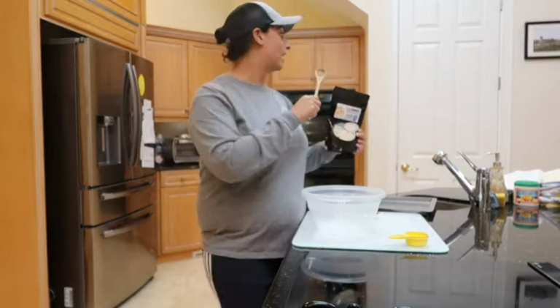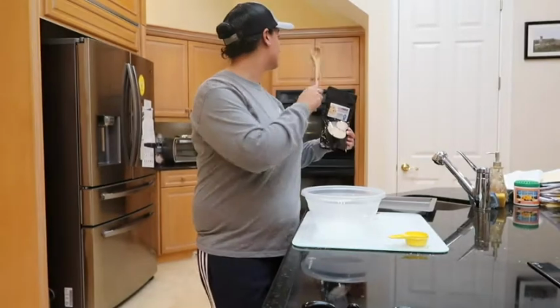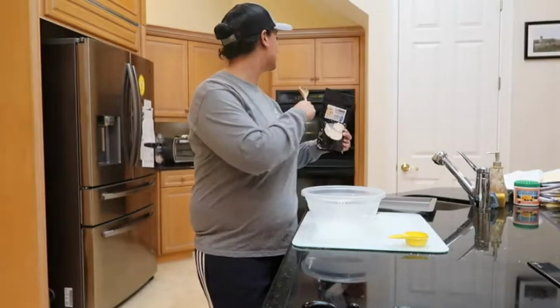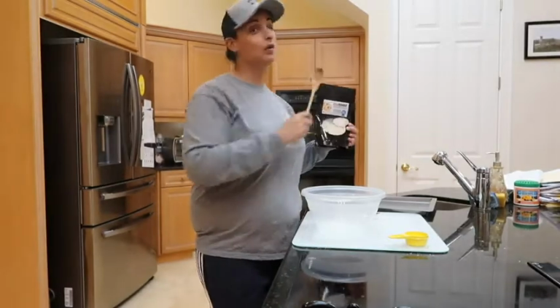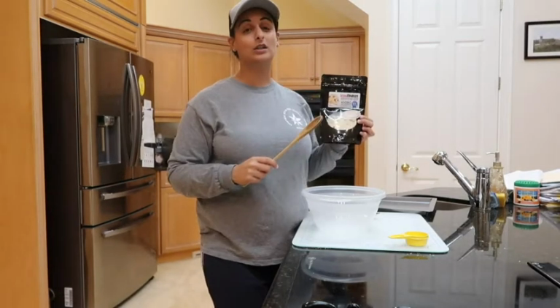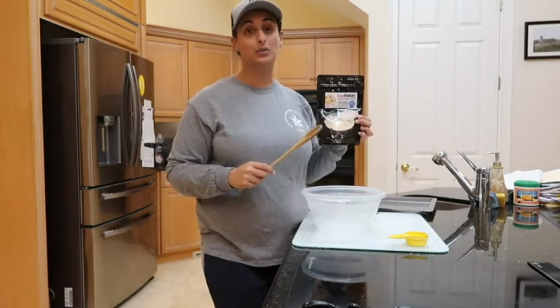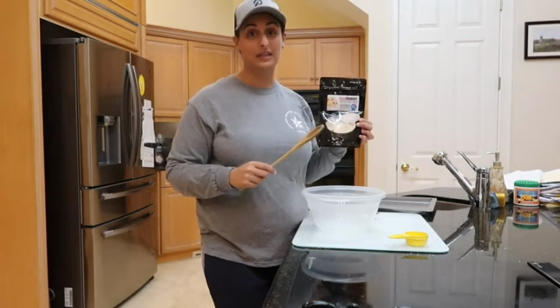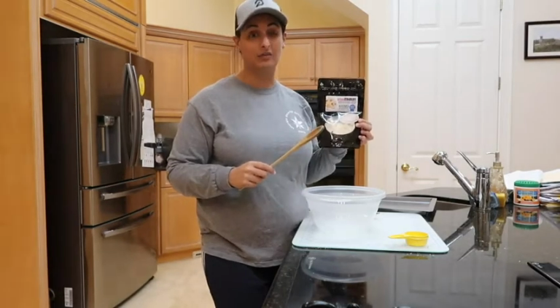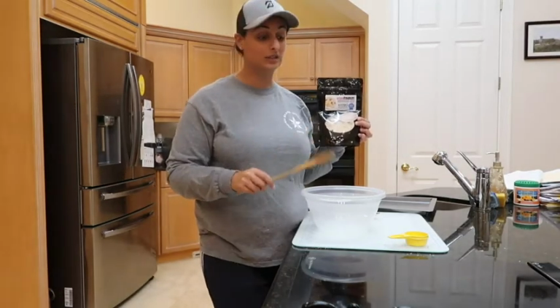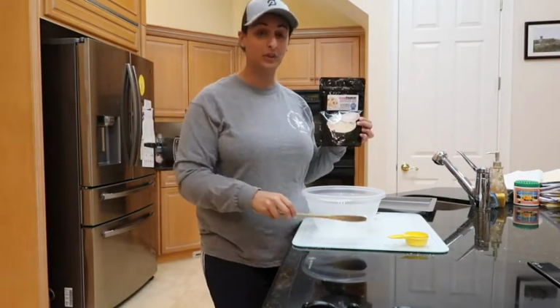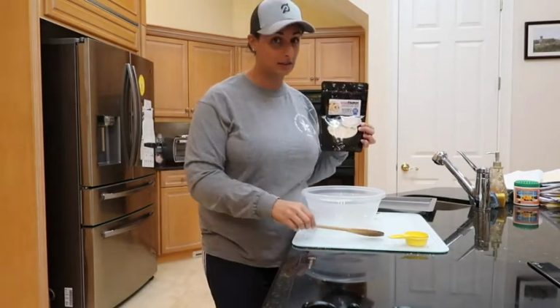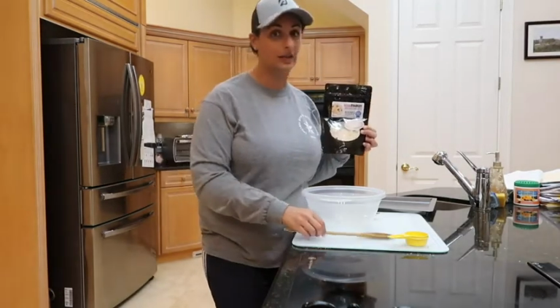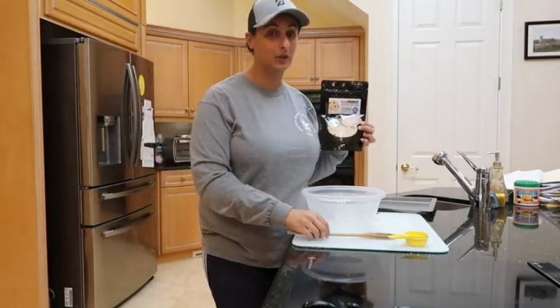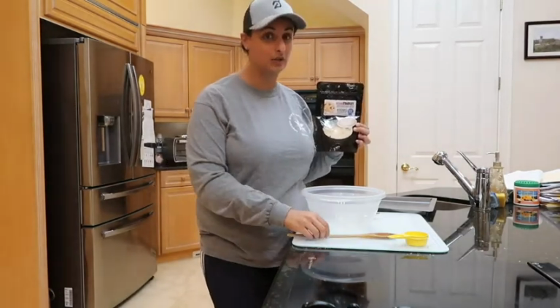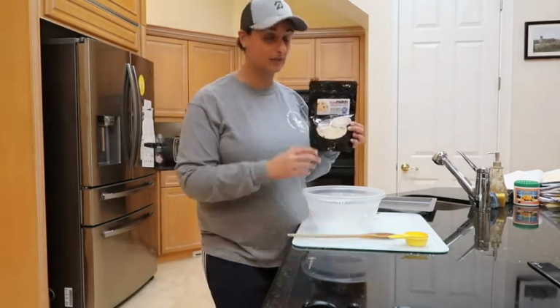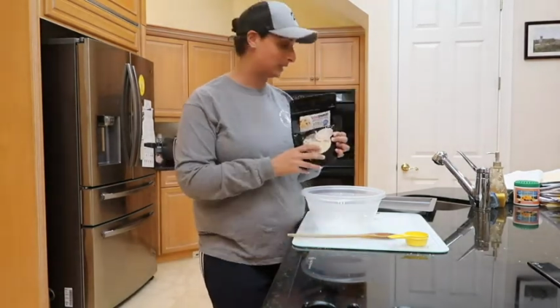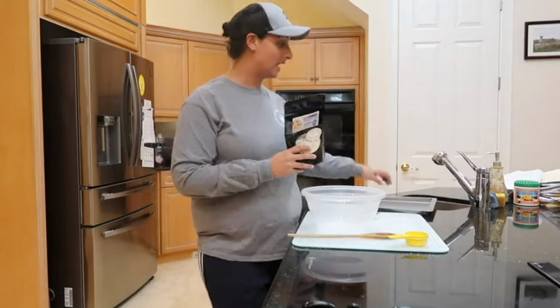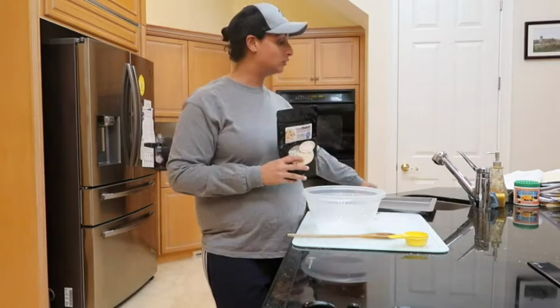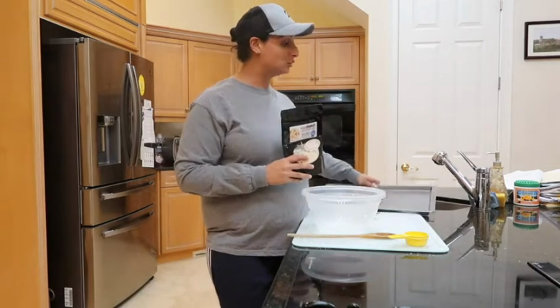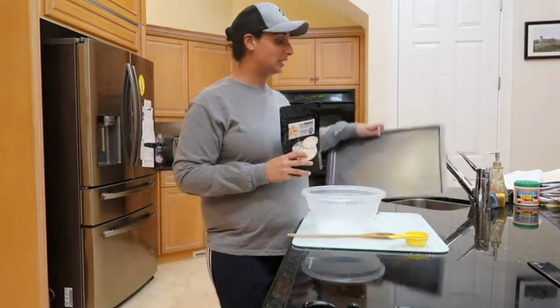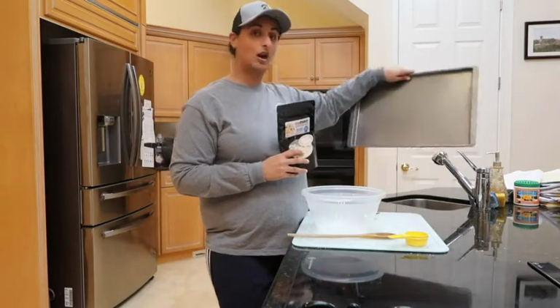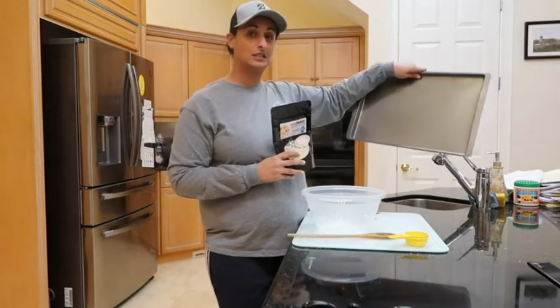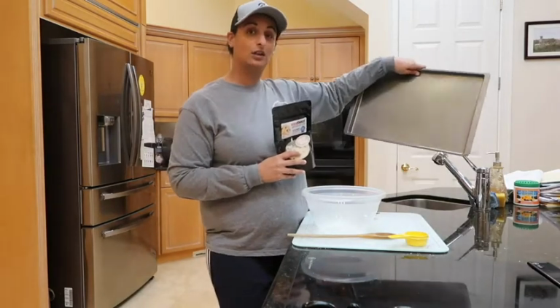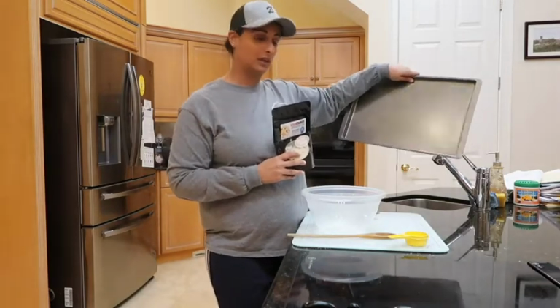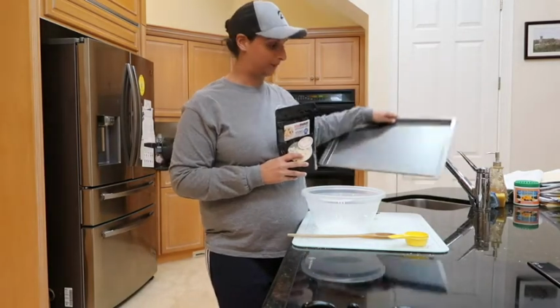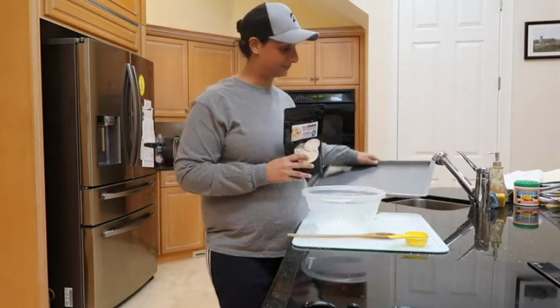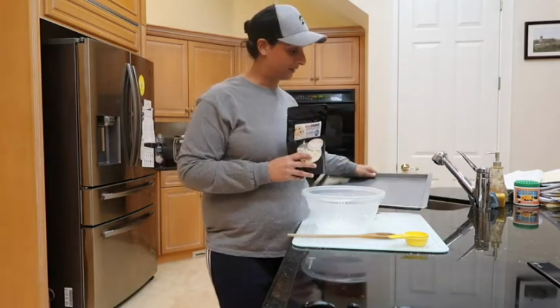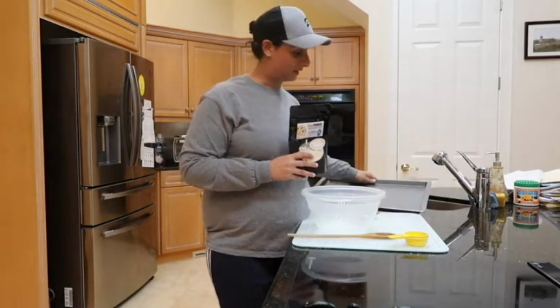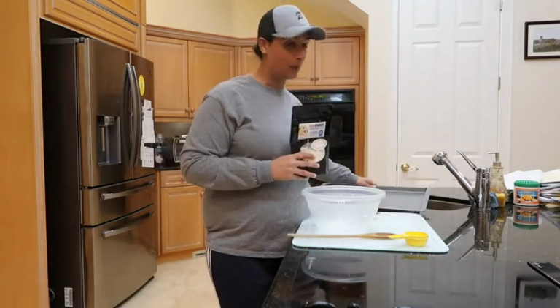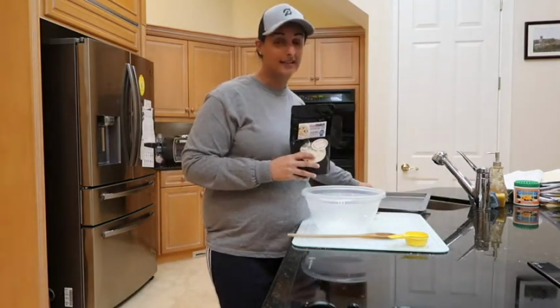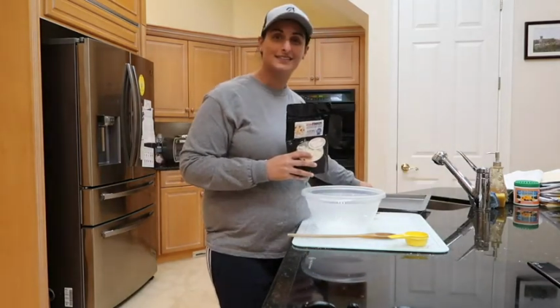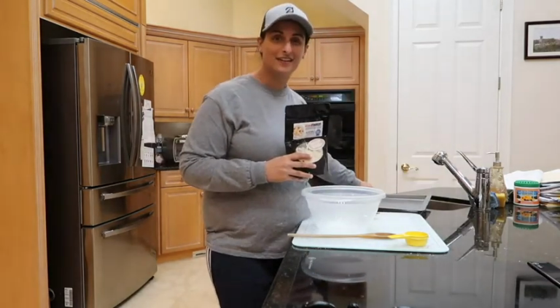As you can see, we've already started preheating the oven. You need to preheat the oven at 350 degrees, and you do need a non-stick cooking pan. With that, let's get started.